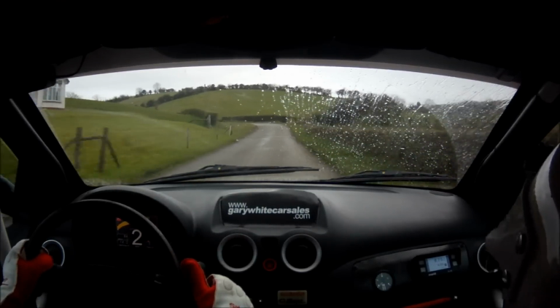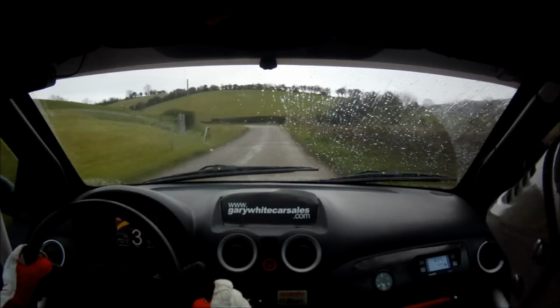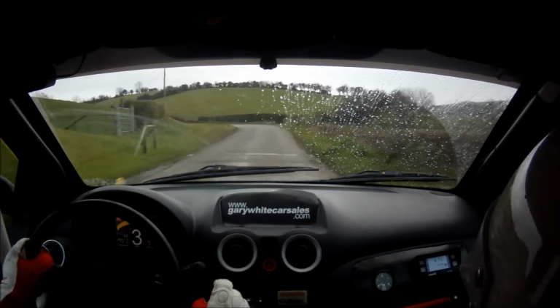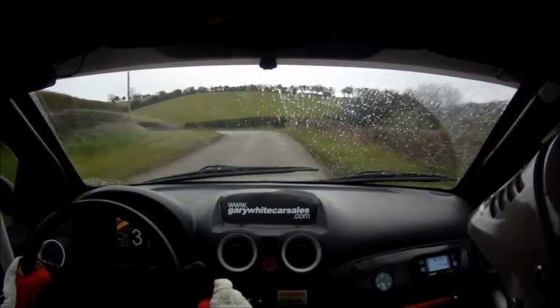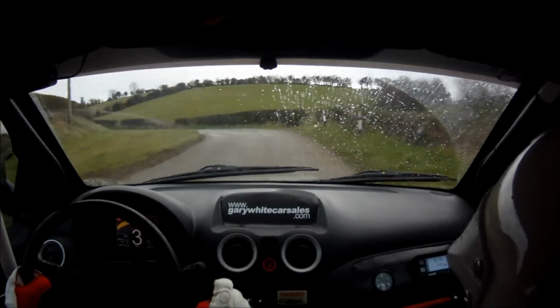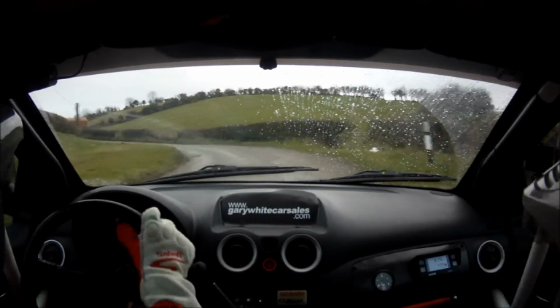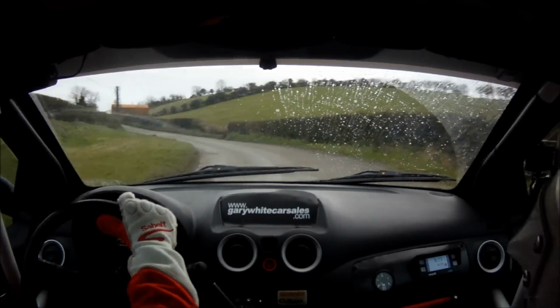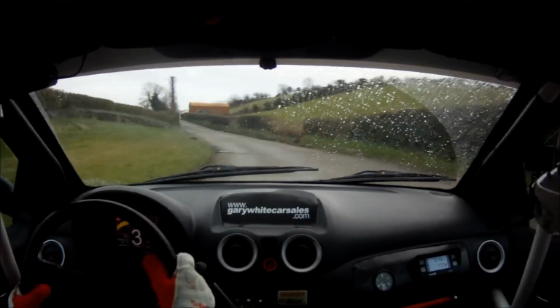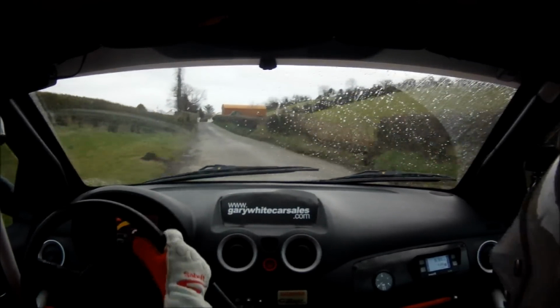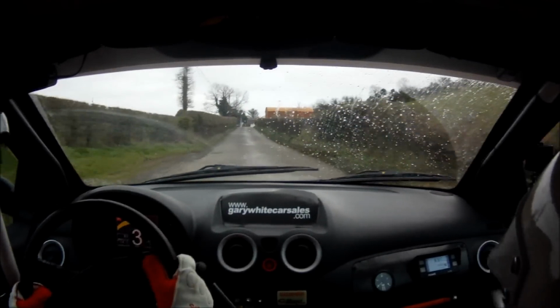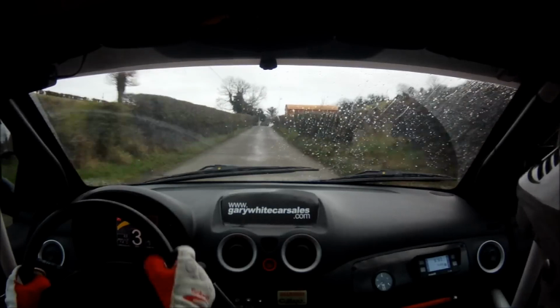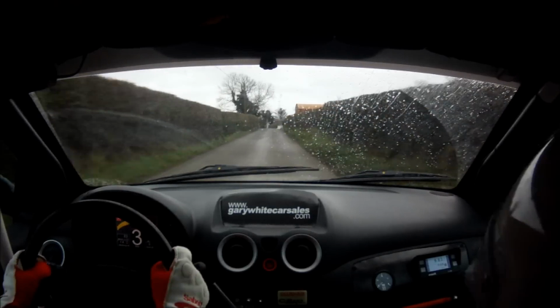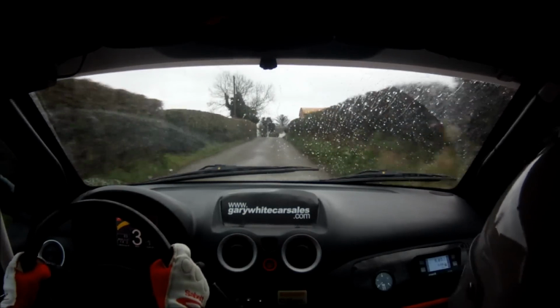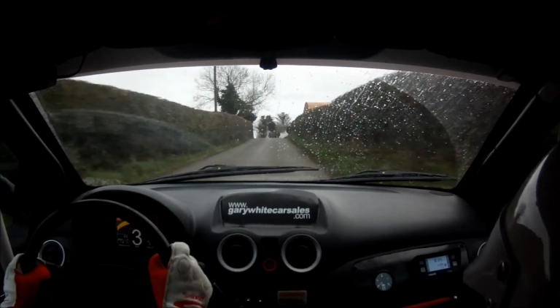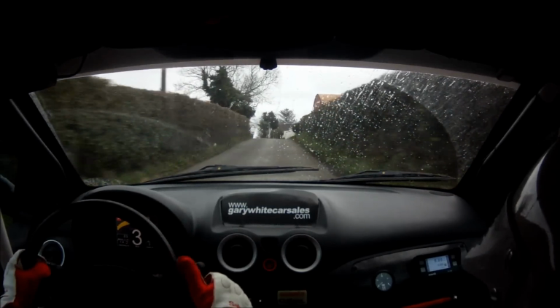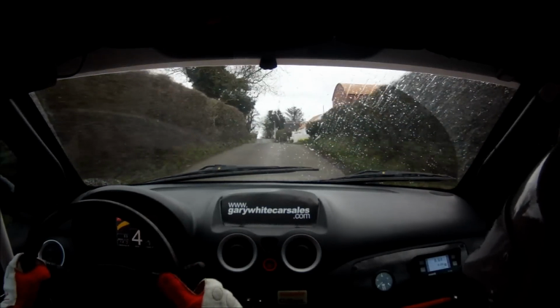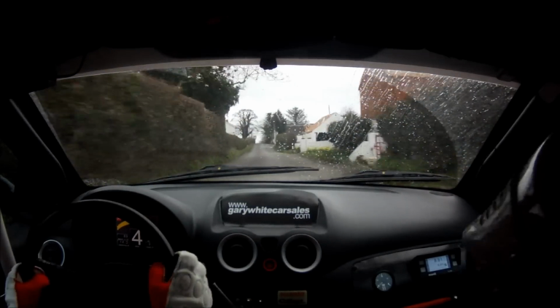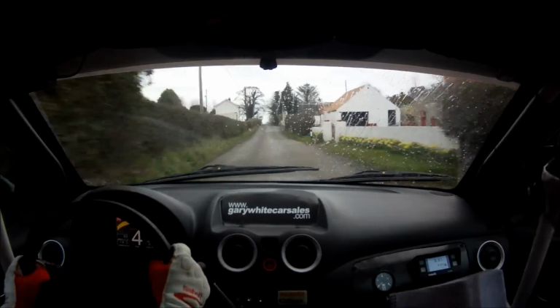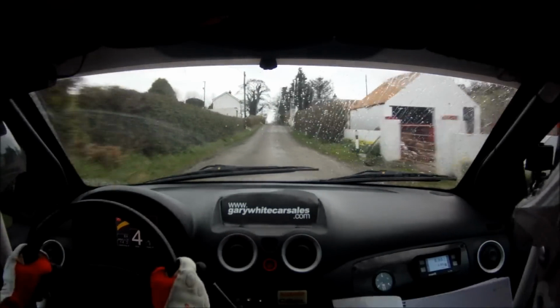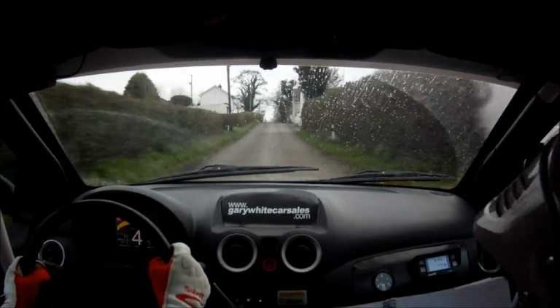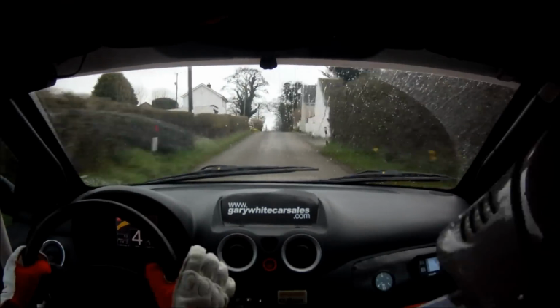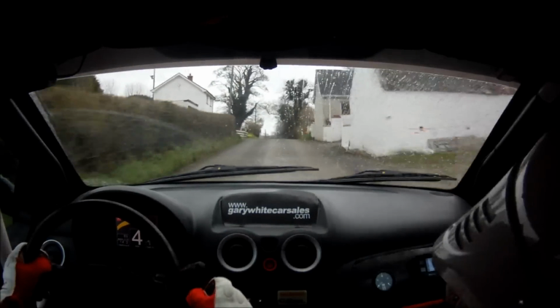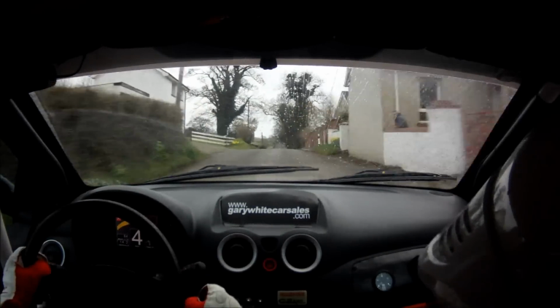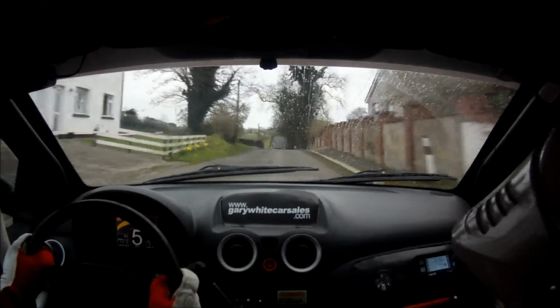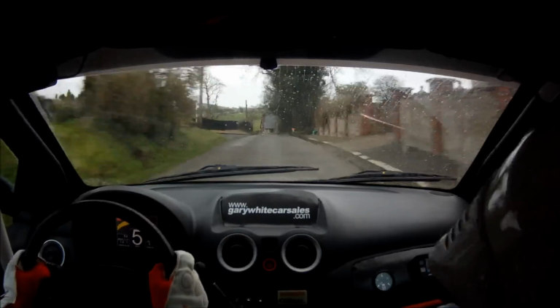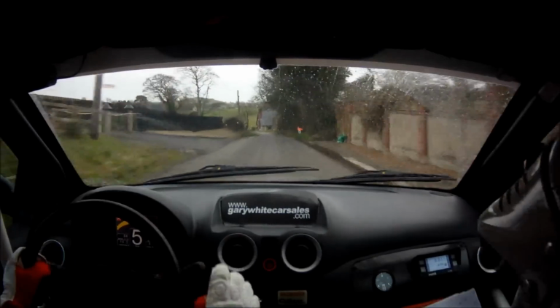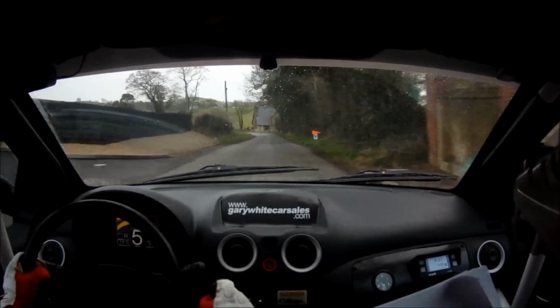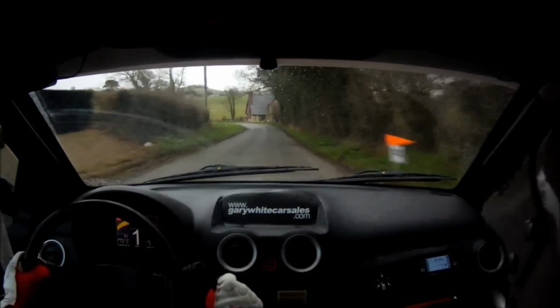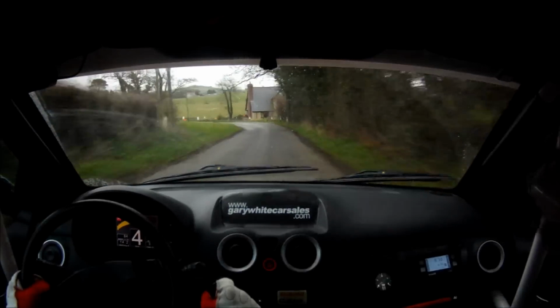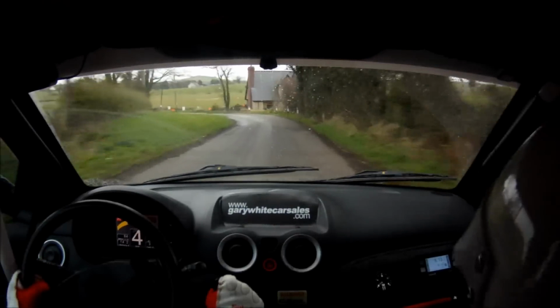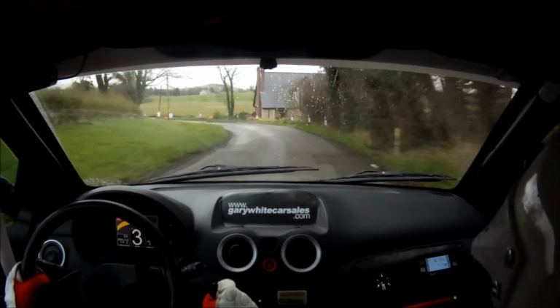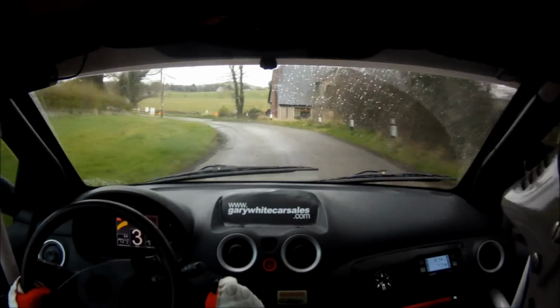100. Left over flat crest. 80. Mid over crest, past houses. 80, down. Don't cut. 3 left. Braking for a sudden turn hairpin right, tightens. 40.